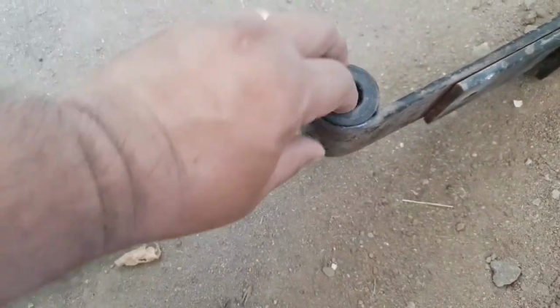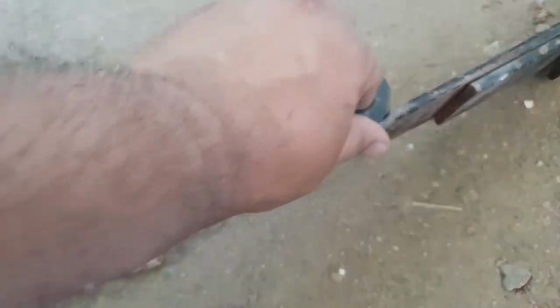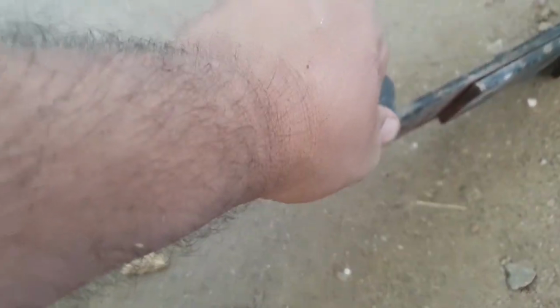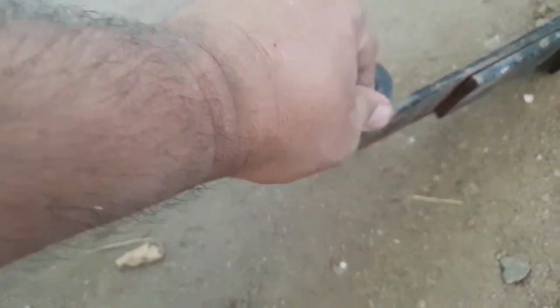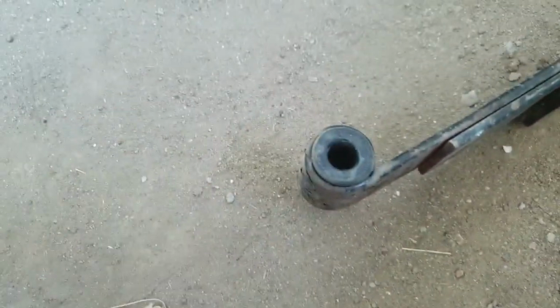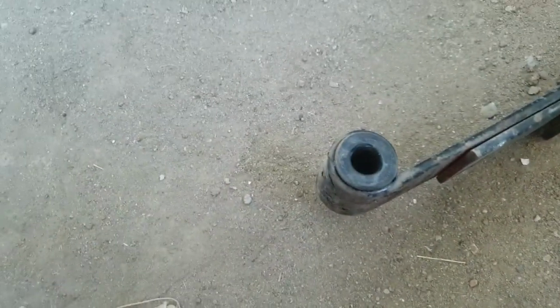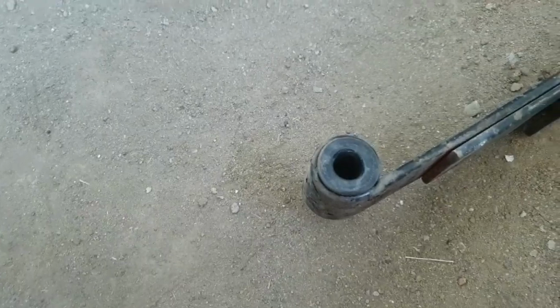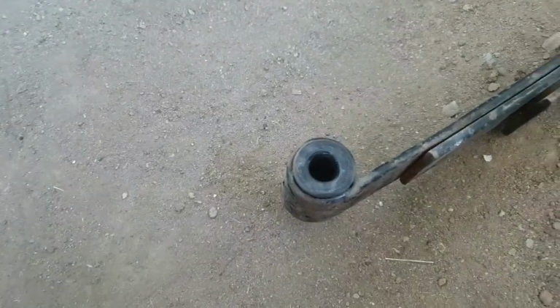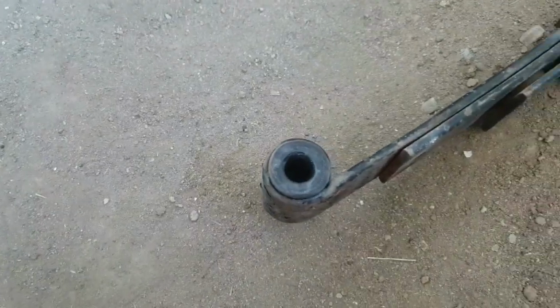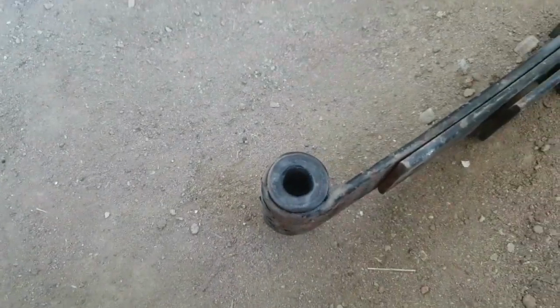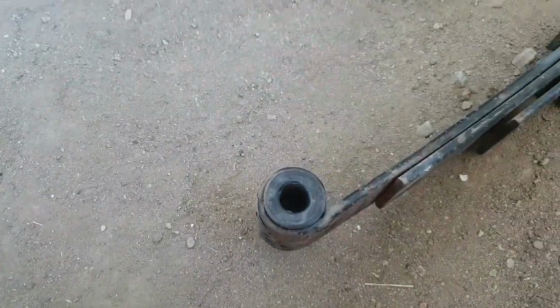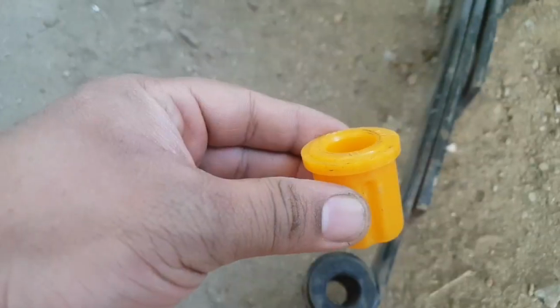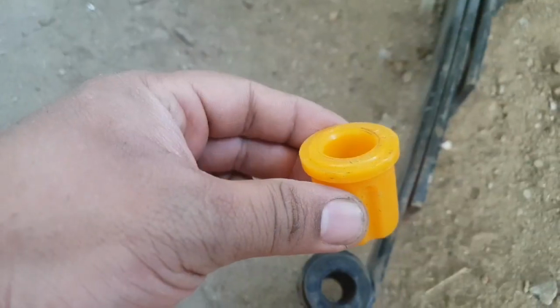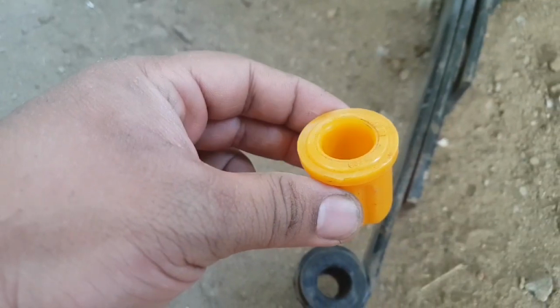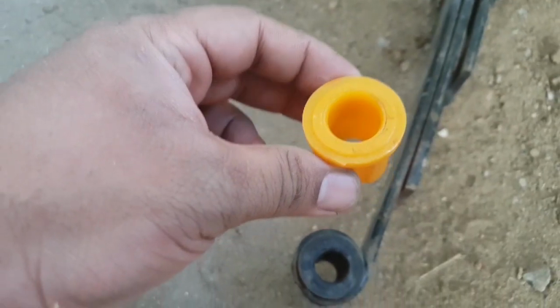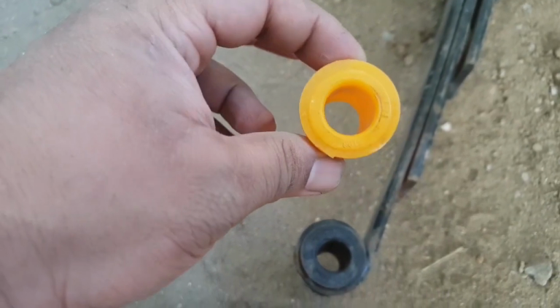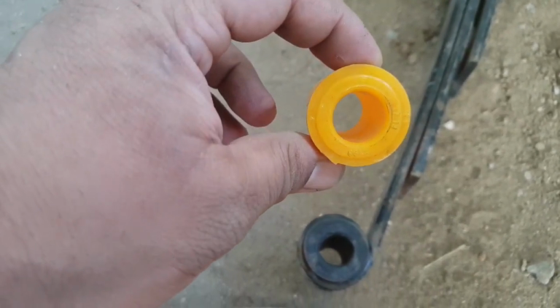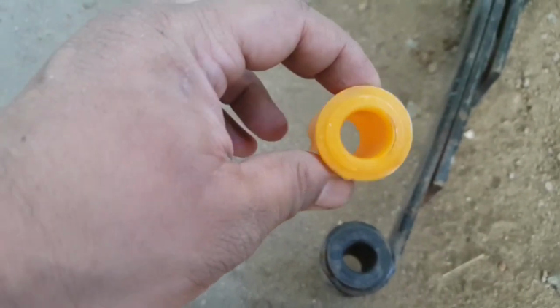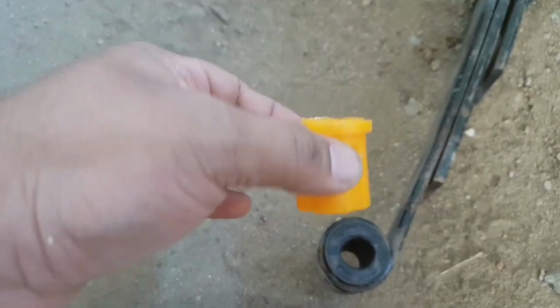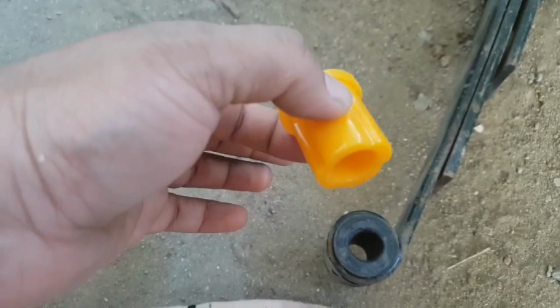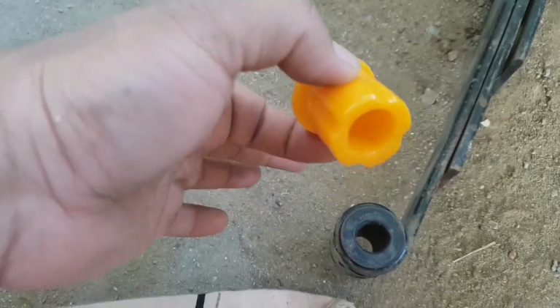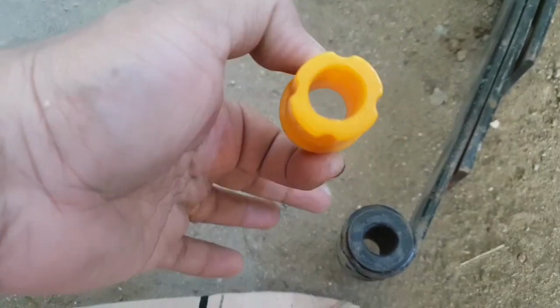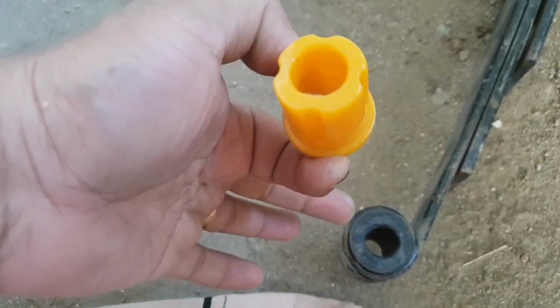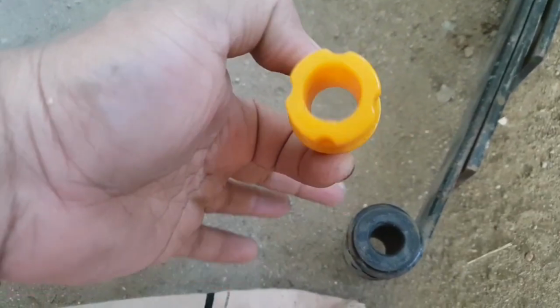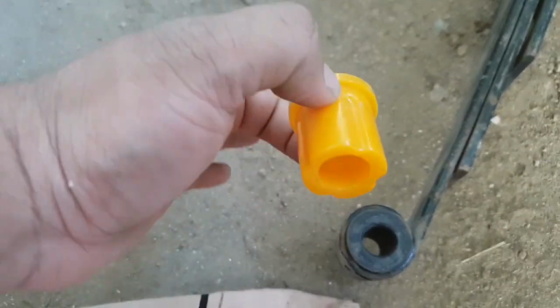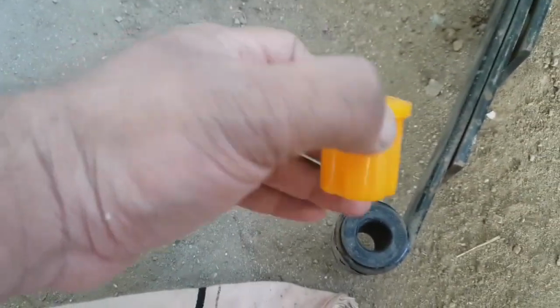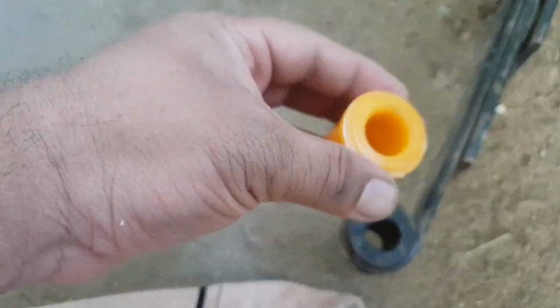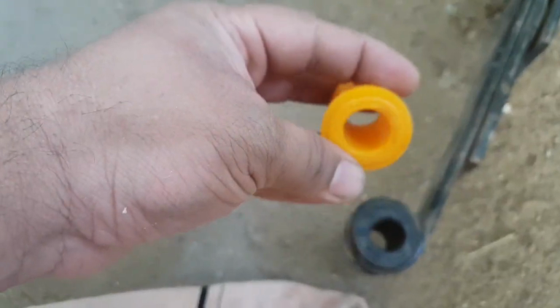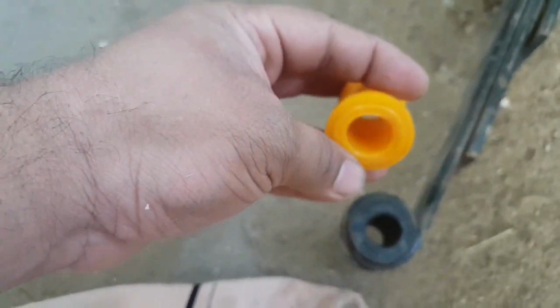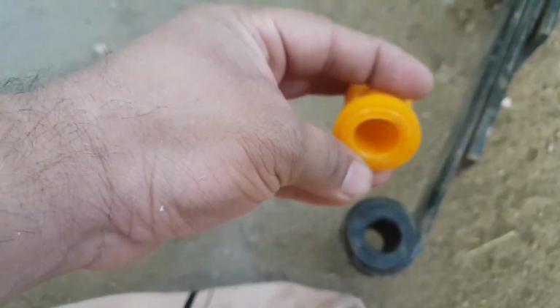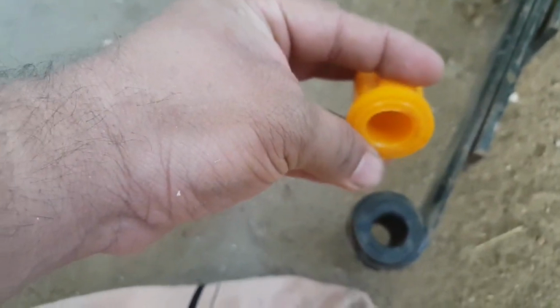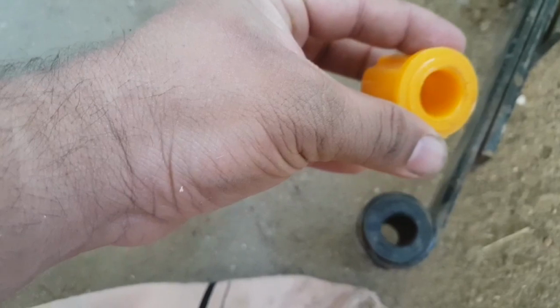I have just got polyurethane bushings — these are the polyurethane bushings — so that they will stay there for quite a long time.